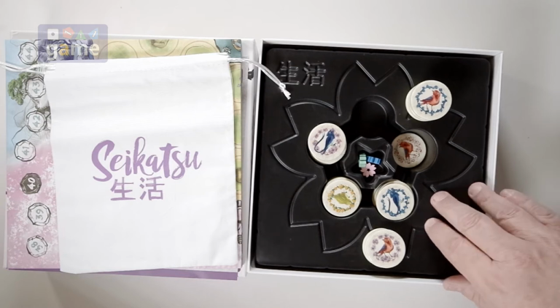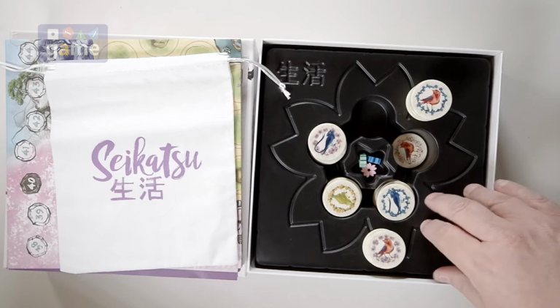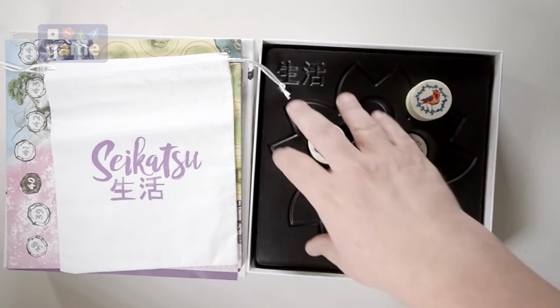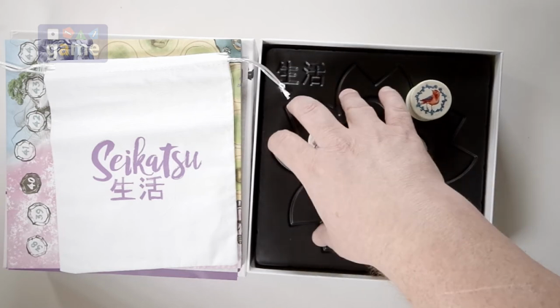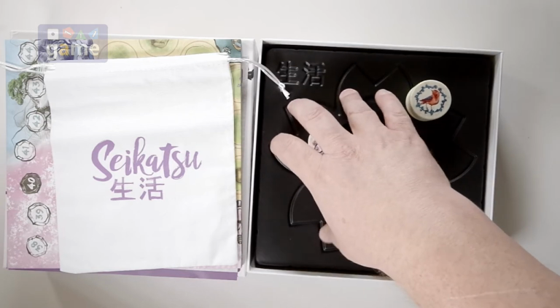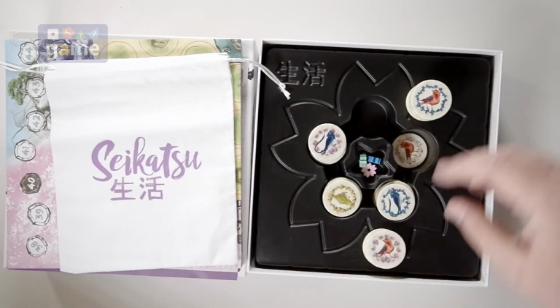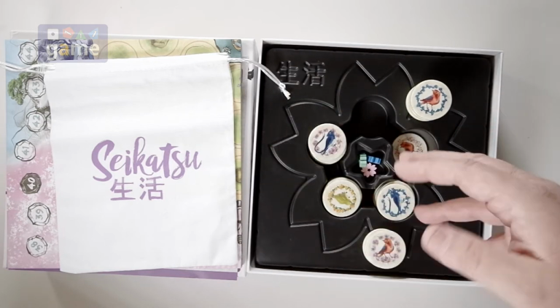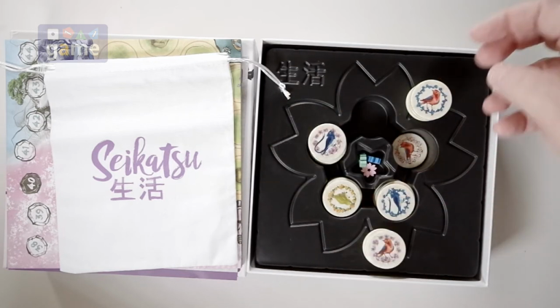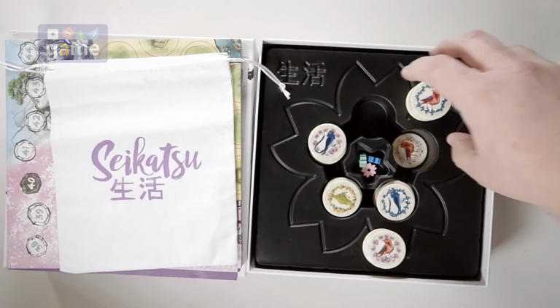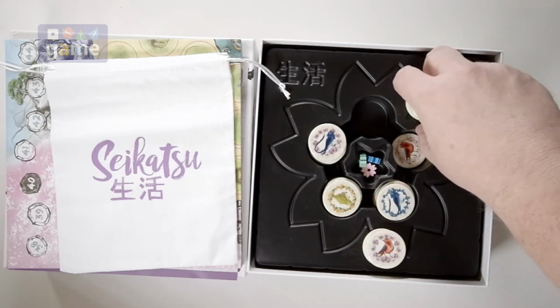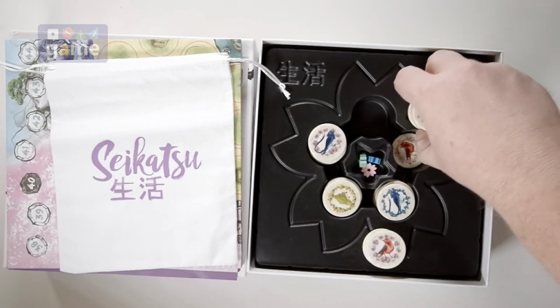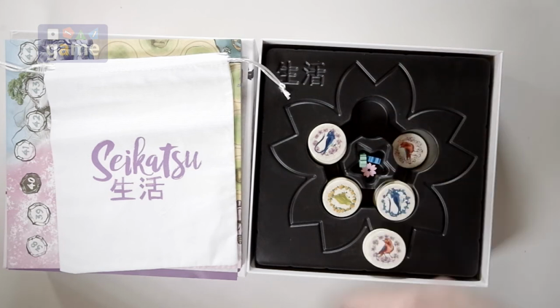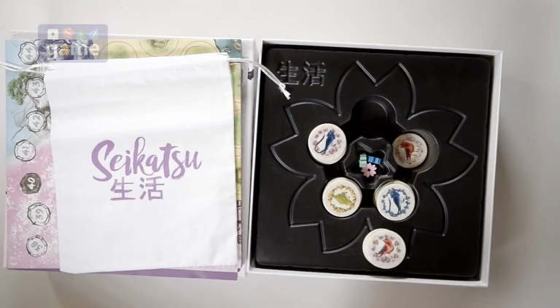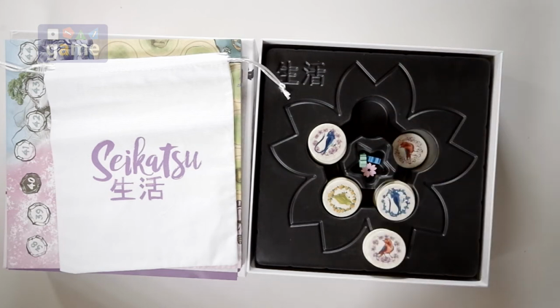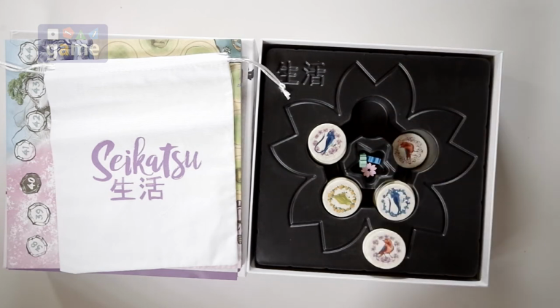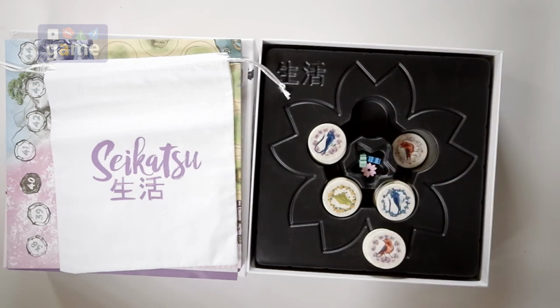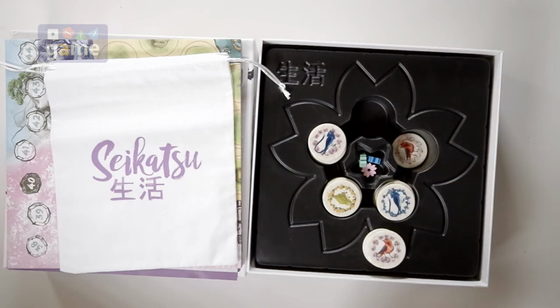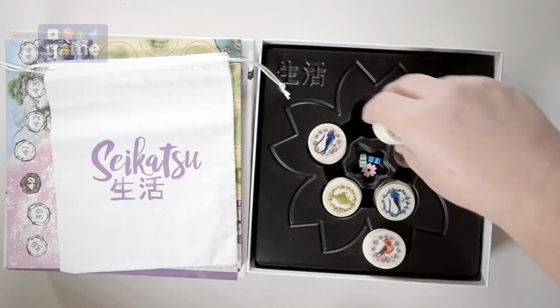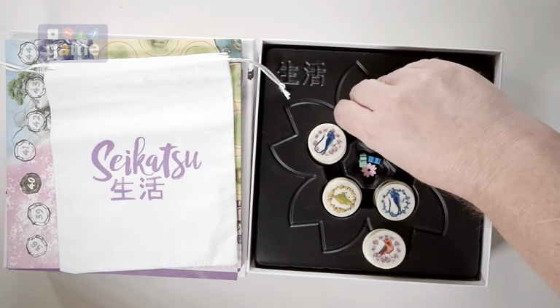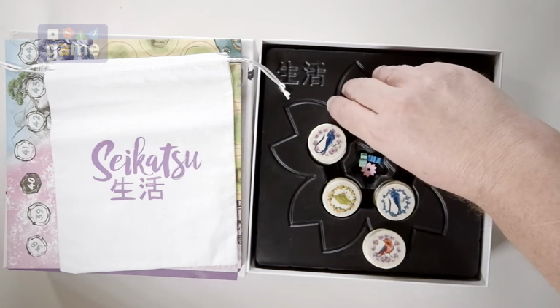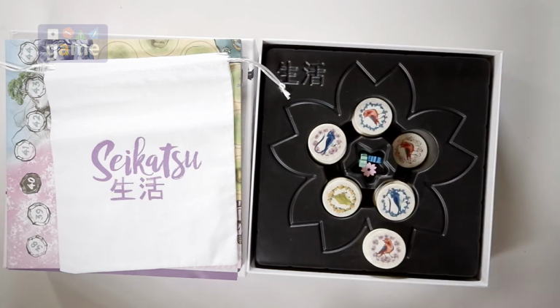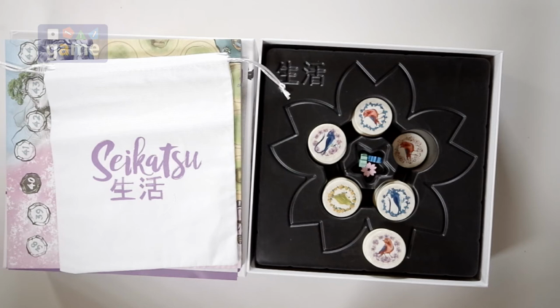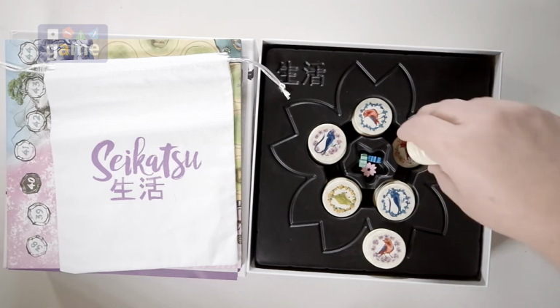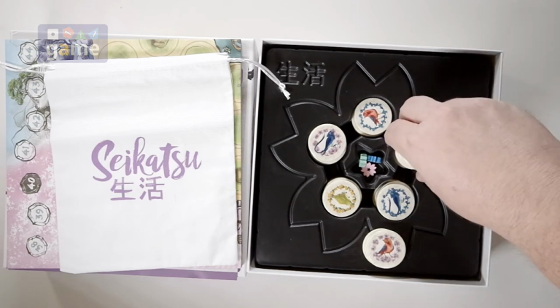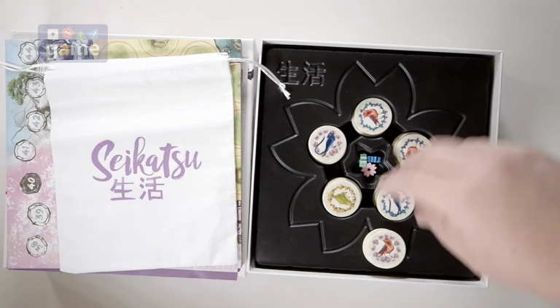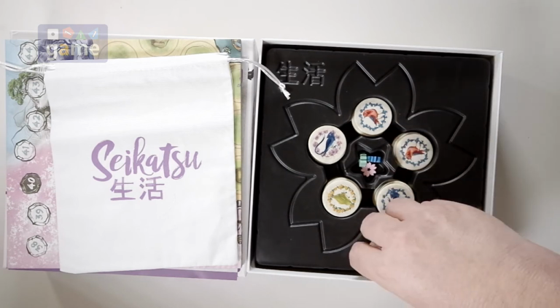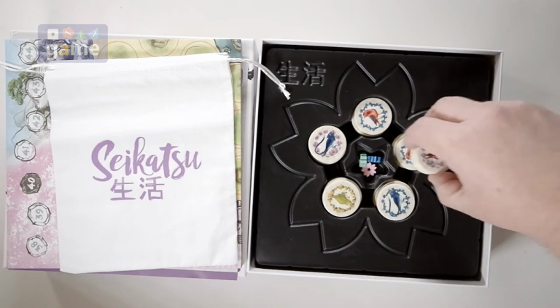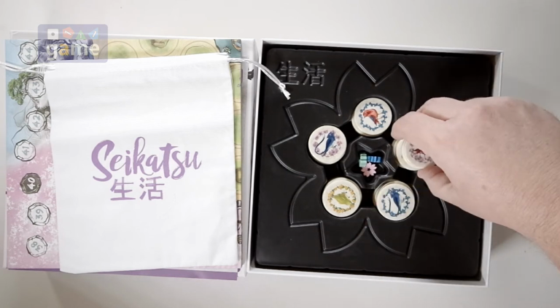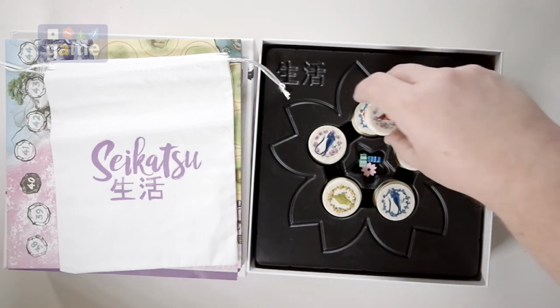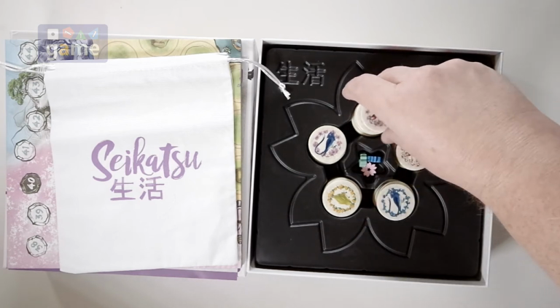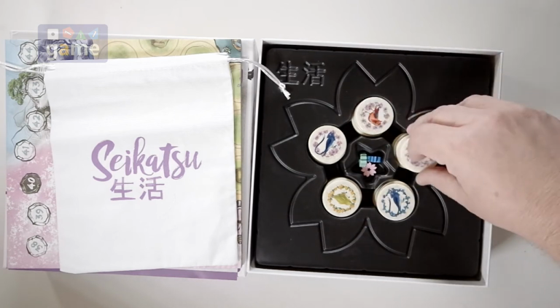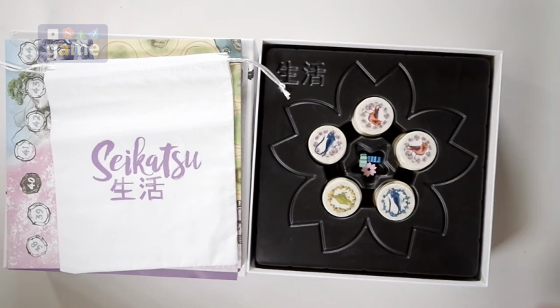It's kind of a flimsy little thin plastic storage tray, but kind of like Splendor. It doesn't mean a lot — it's not going to face a lot of wear and tear, and its purpose in life is to hold these tiles in place, which it'll do.